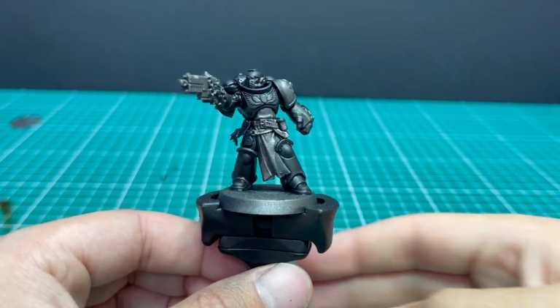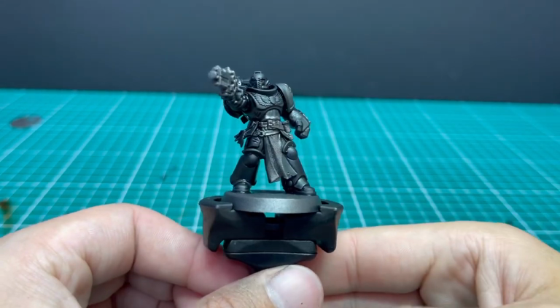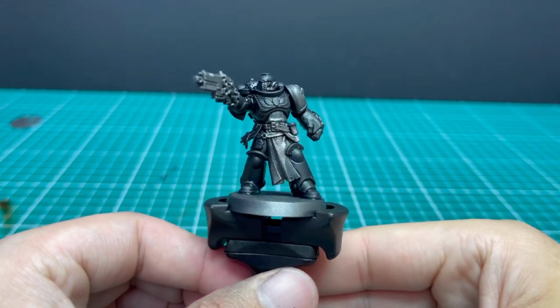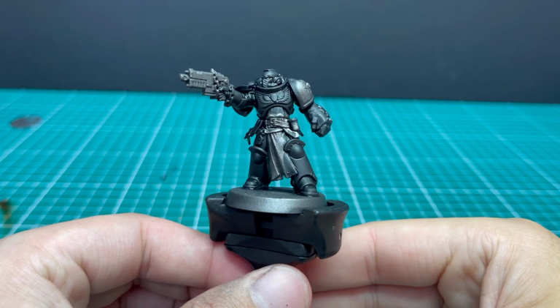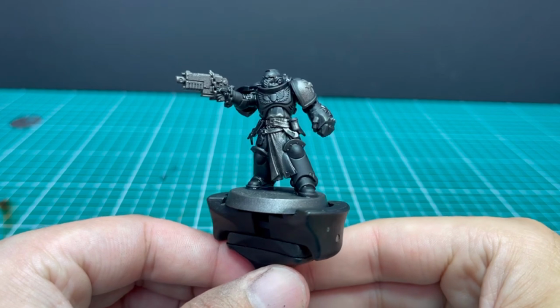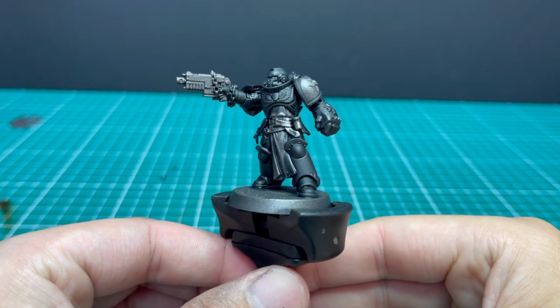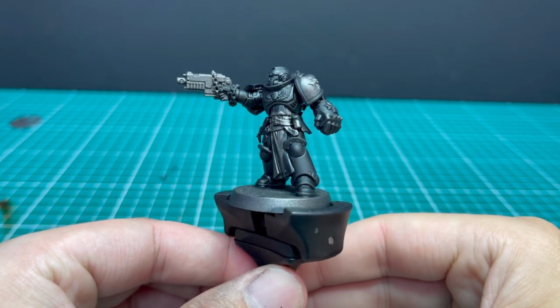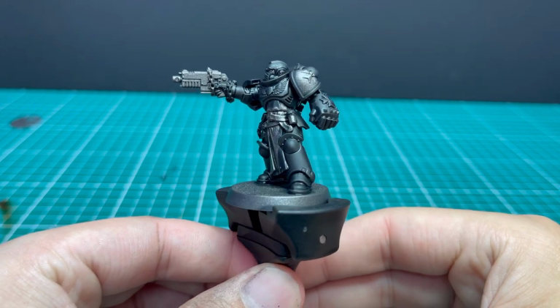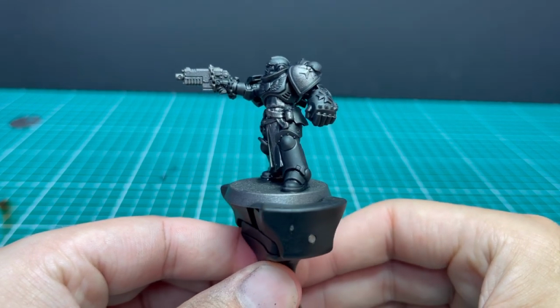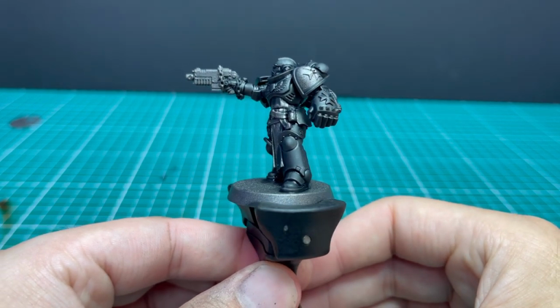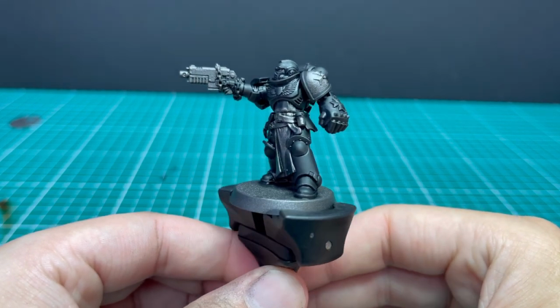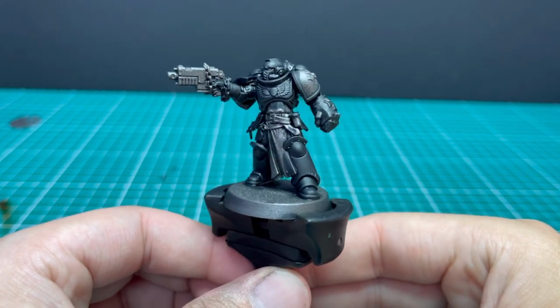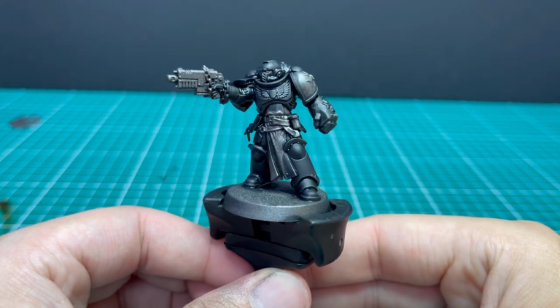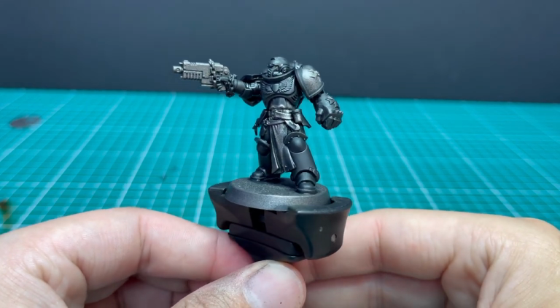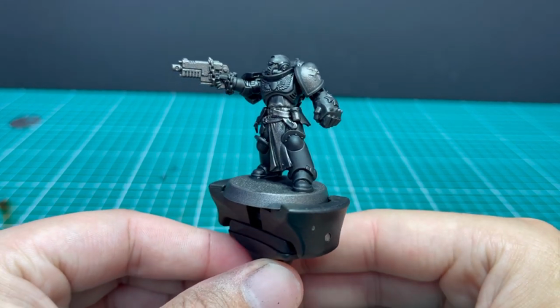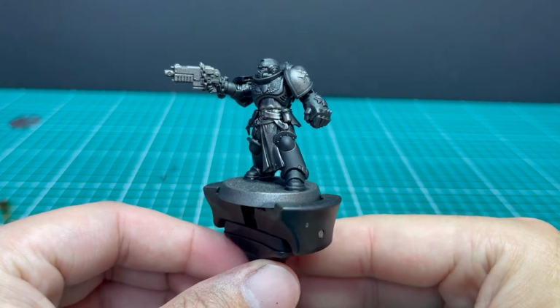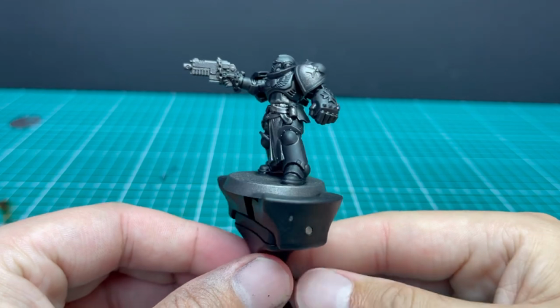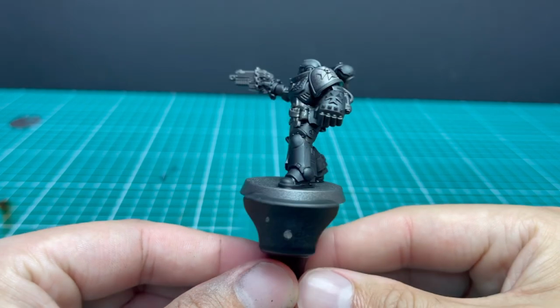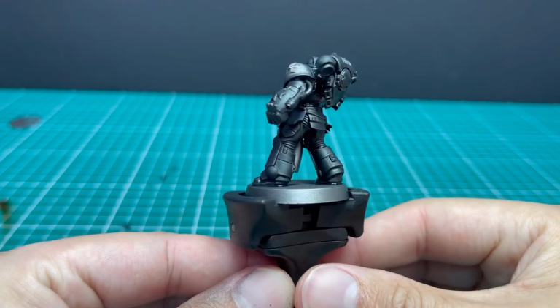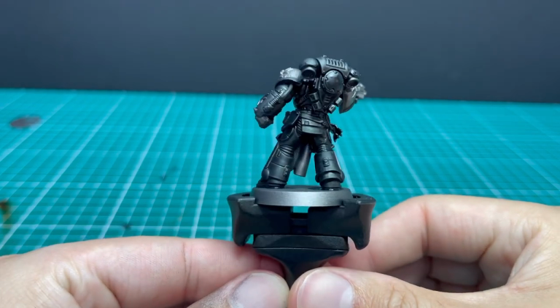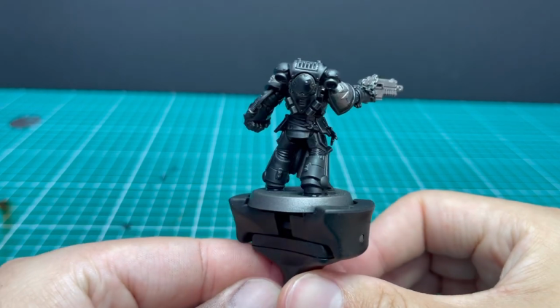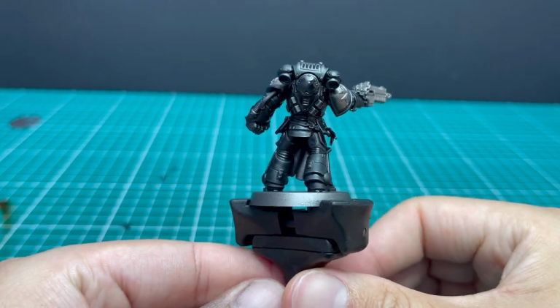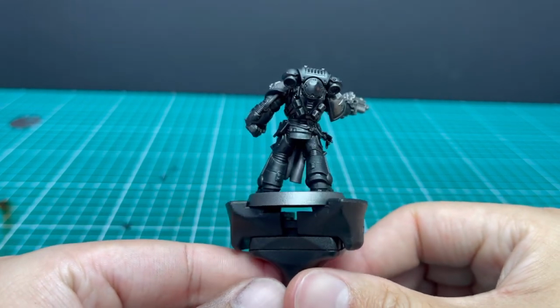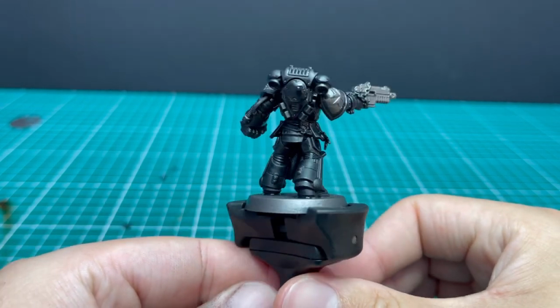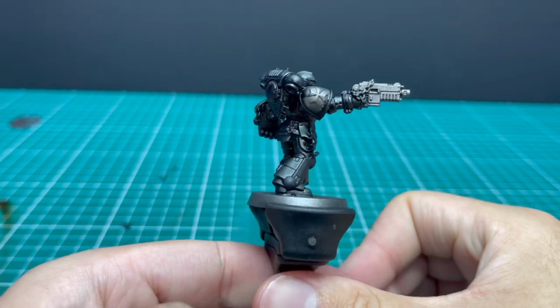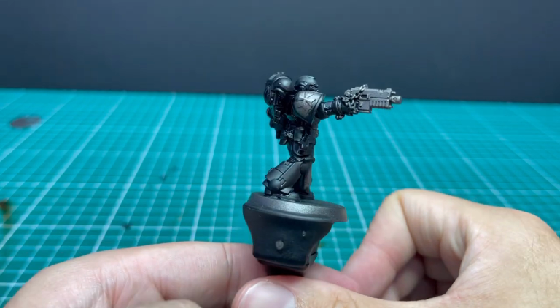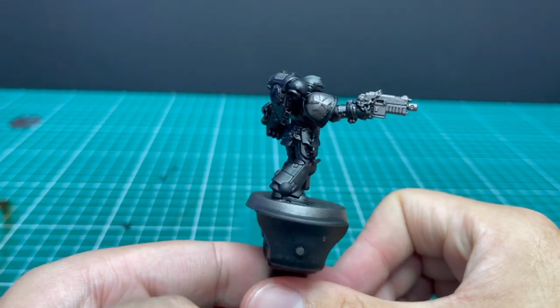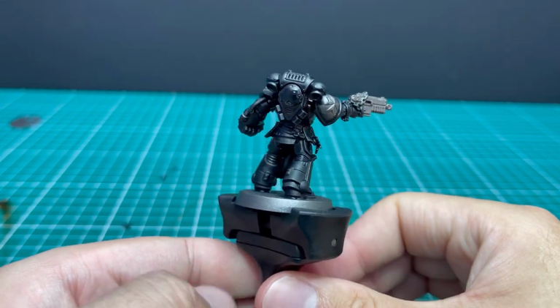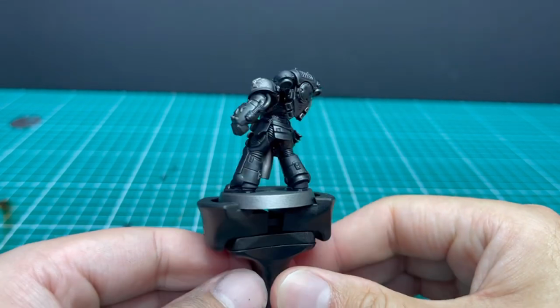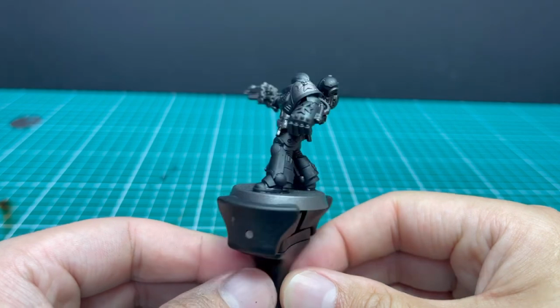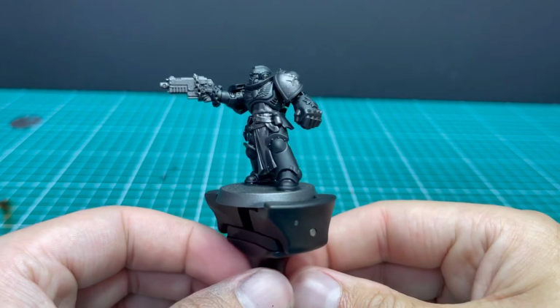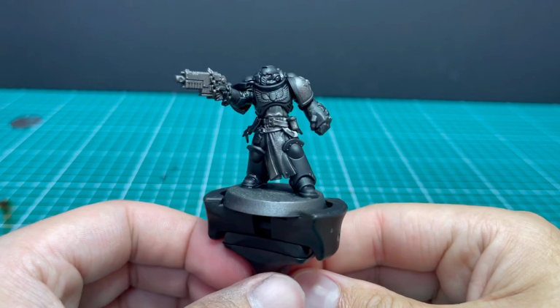And here's the proof — look how smooth the black on that leg is. That's one coat of contrast over it. No blotching, none of that. If you just take your time and control your brush, you can get stellar results with it.